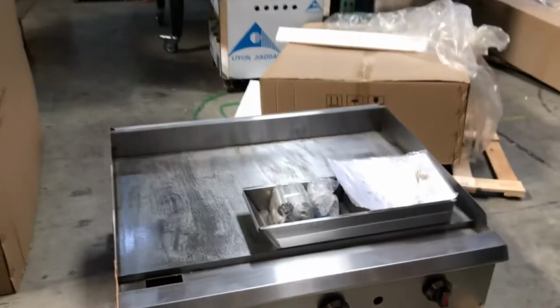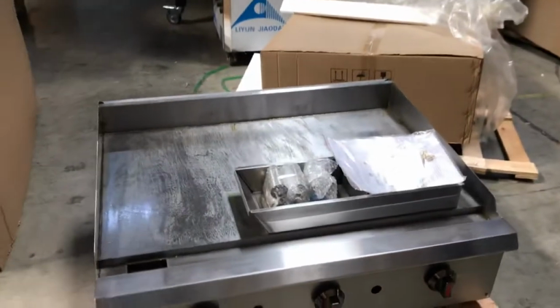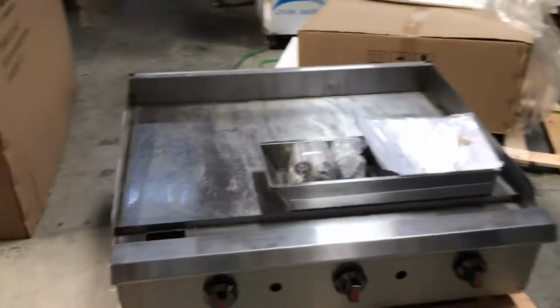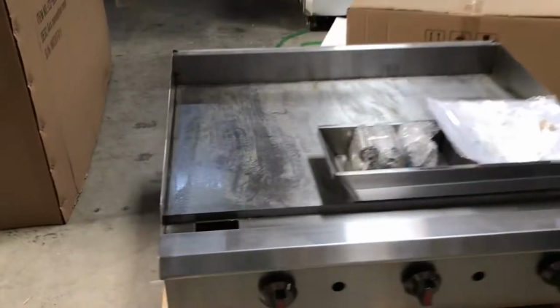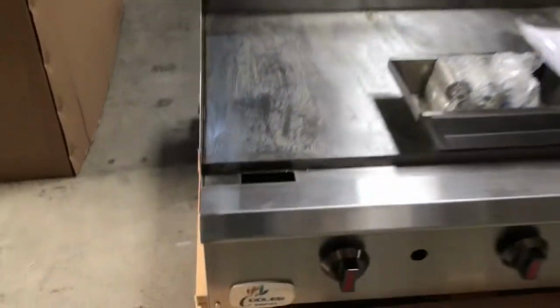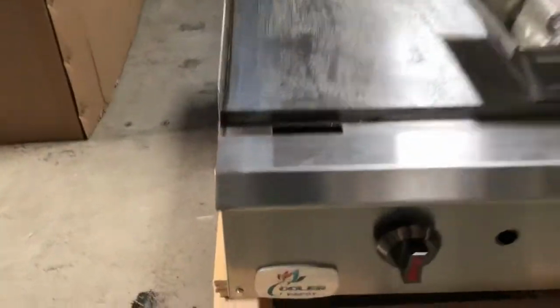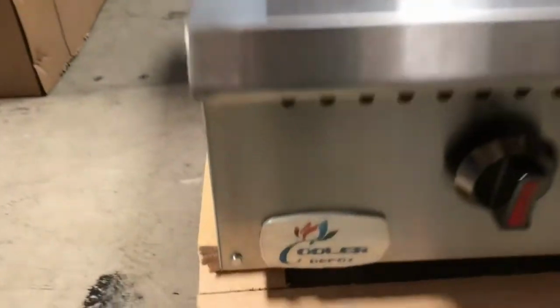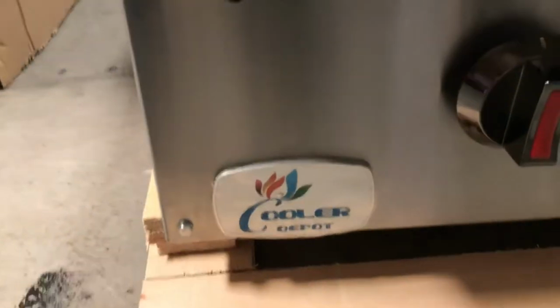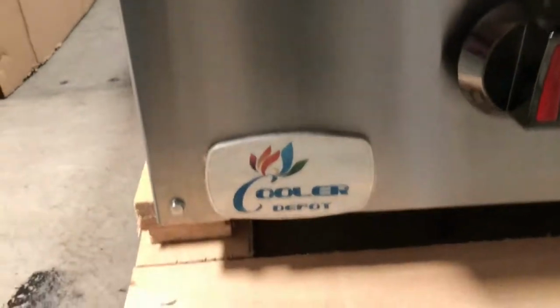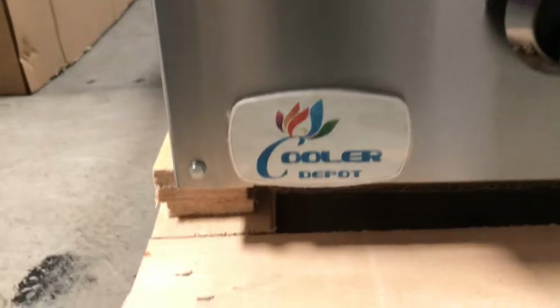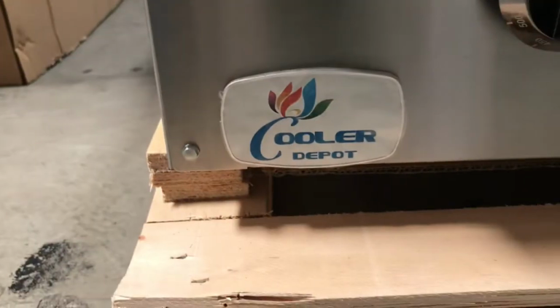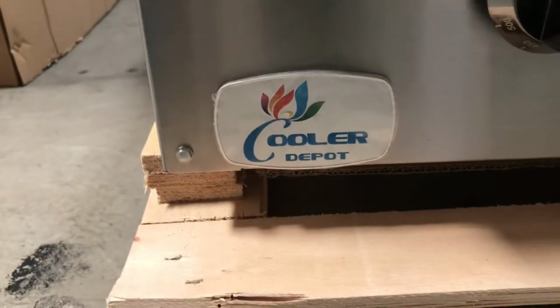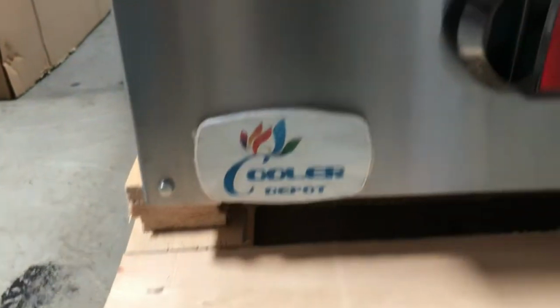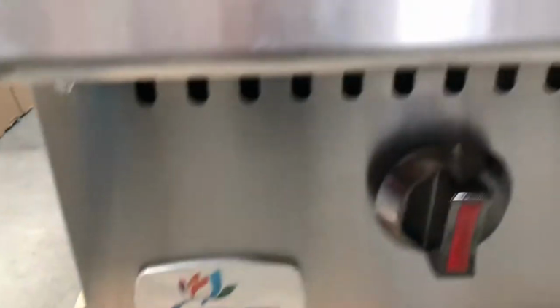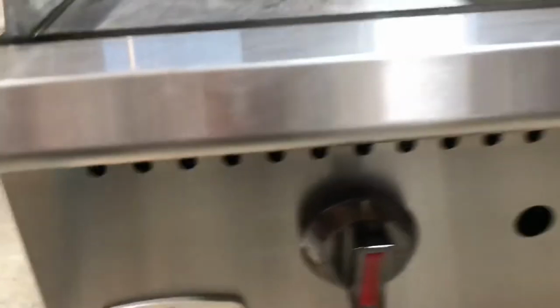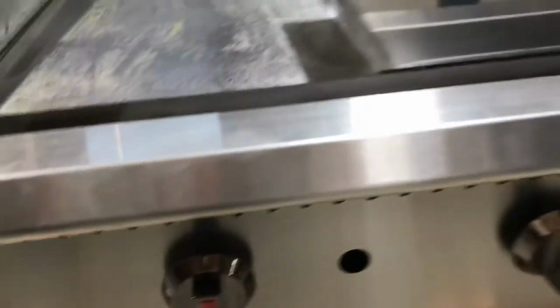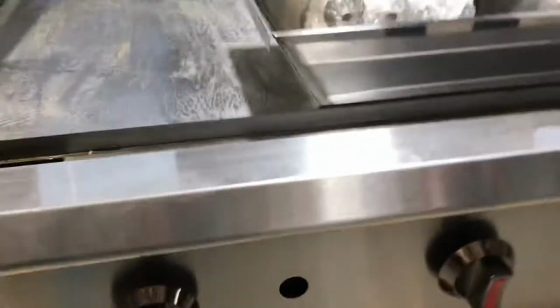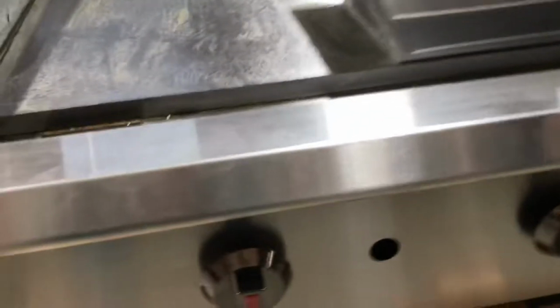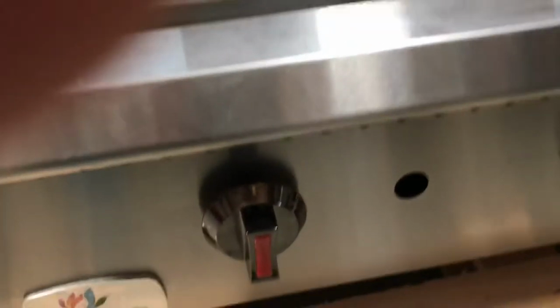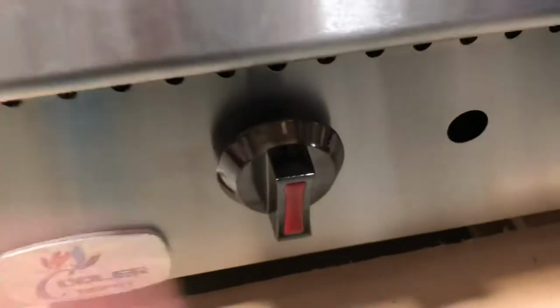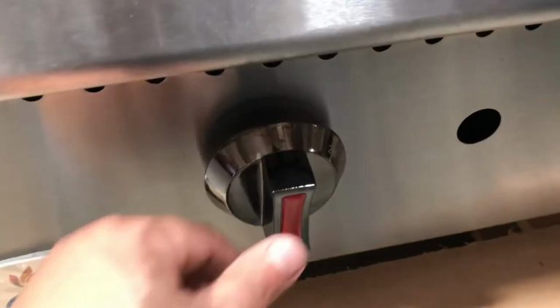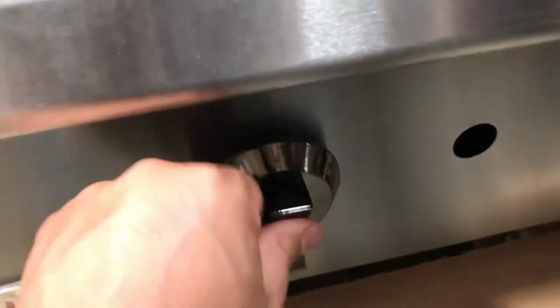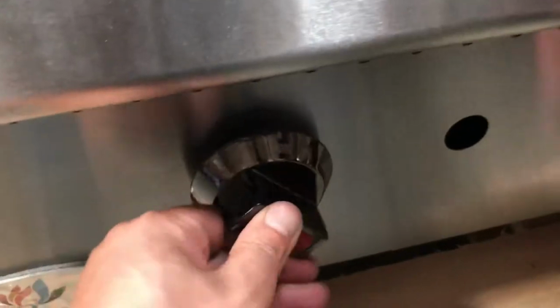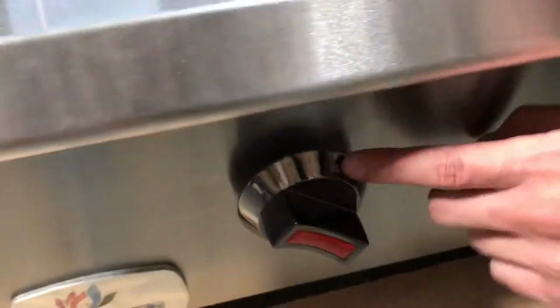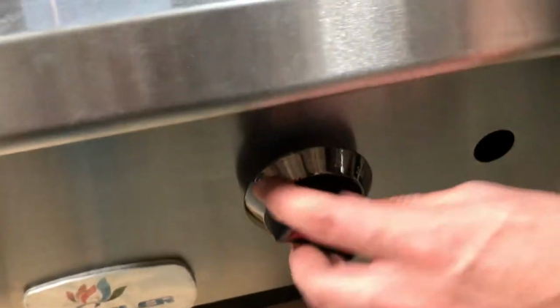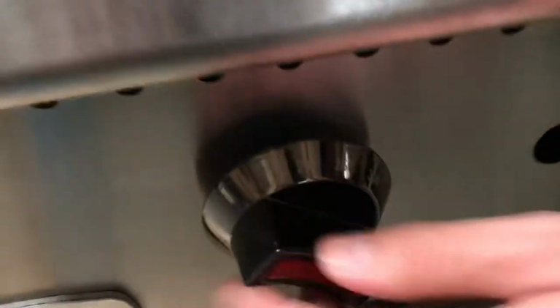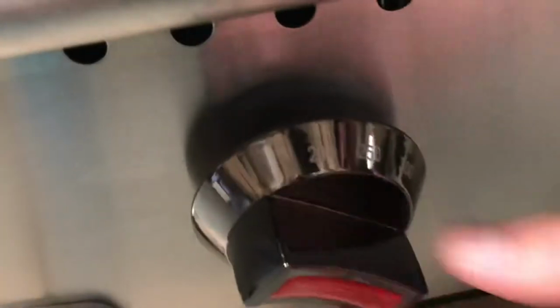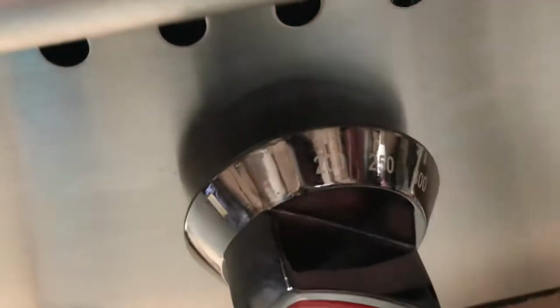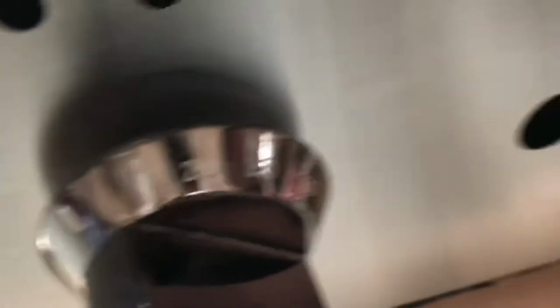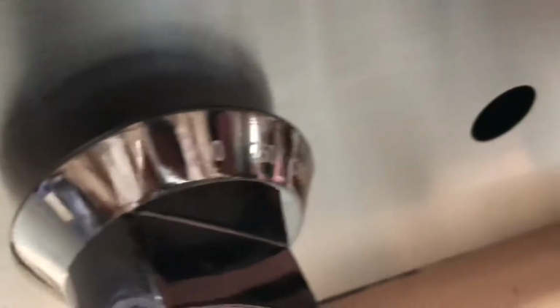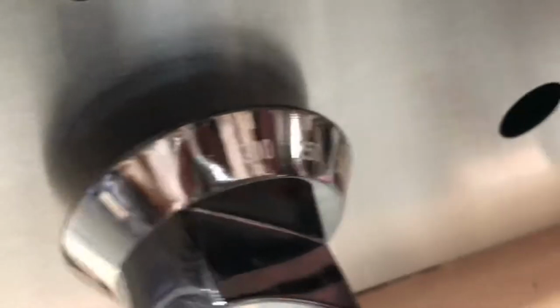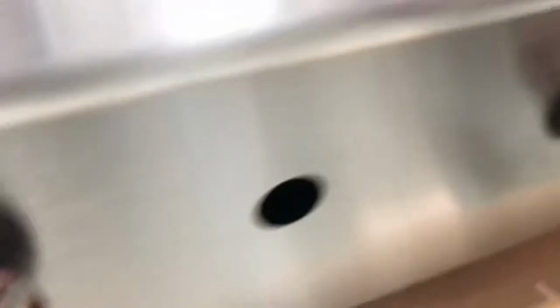If you can take a look over here at the bottom, you'll locate our brand Cooler Depot. It's going to be our old brand. At the bottom, you'll also be able to locate your adjuster. It's going to have an overall 3. If you can take a look, you can see the temperature for each adjuster. It's going to be the same for all 3.